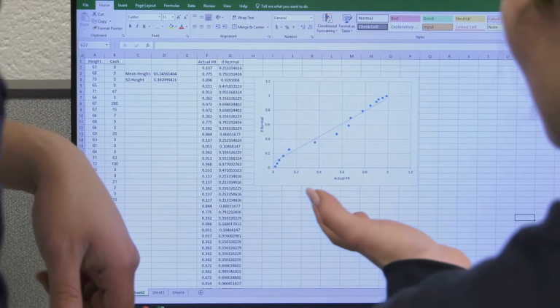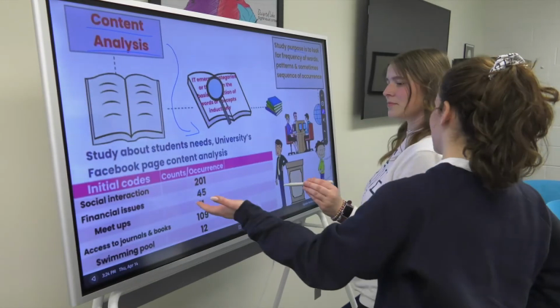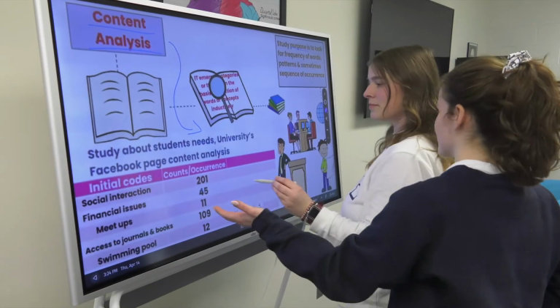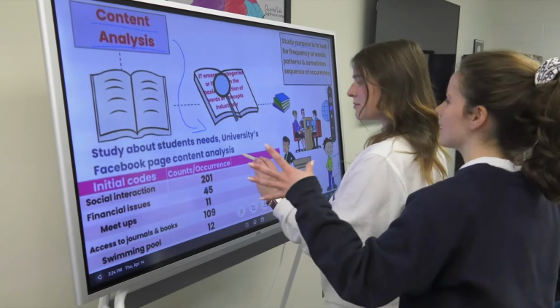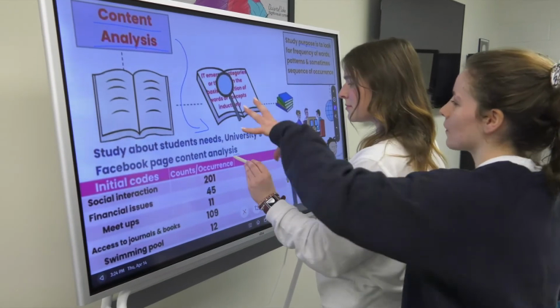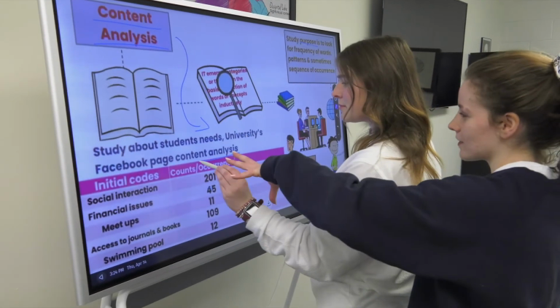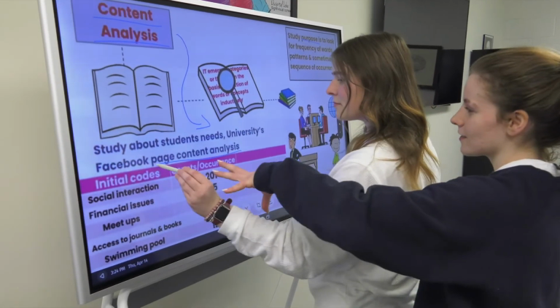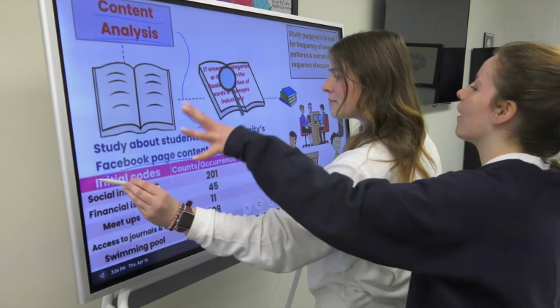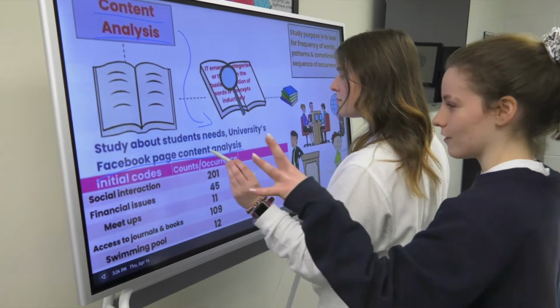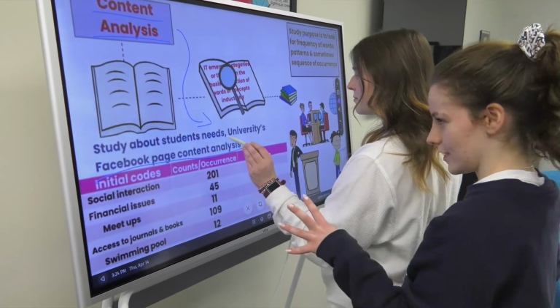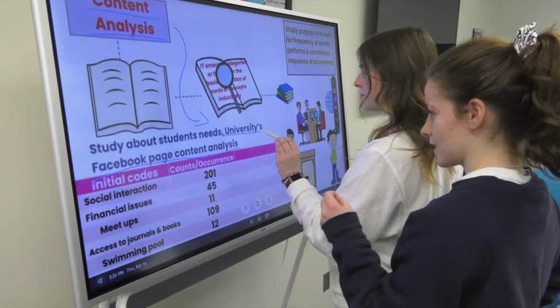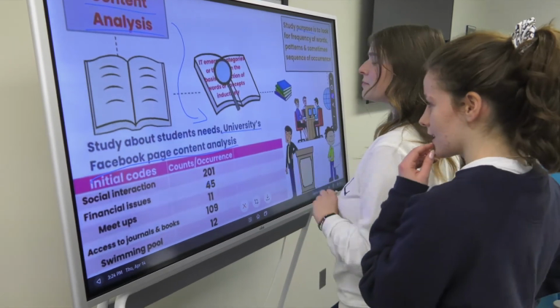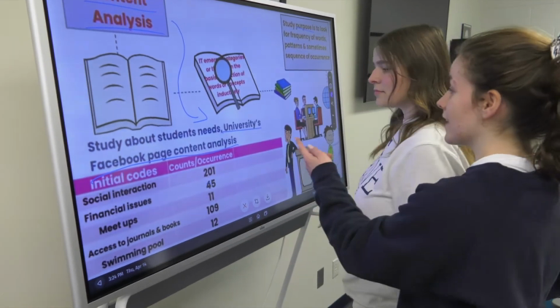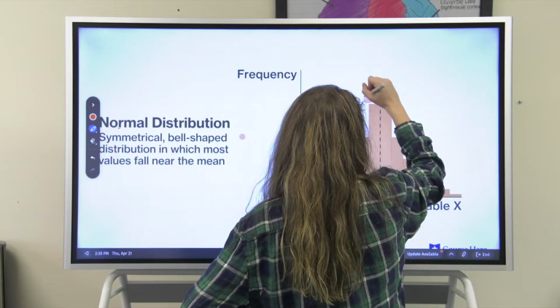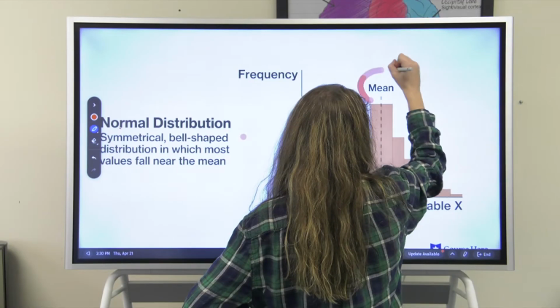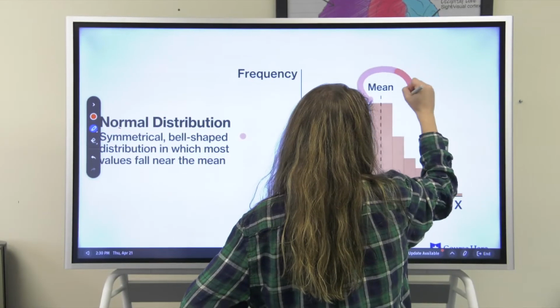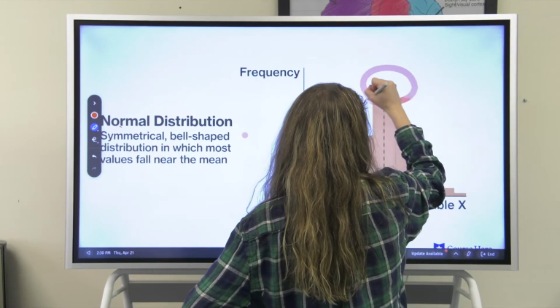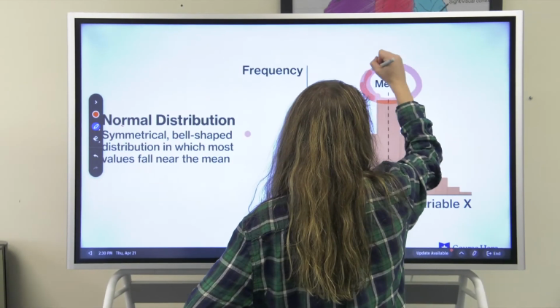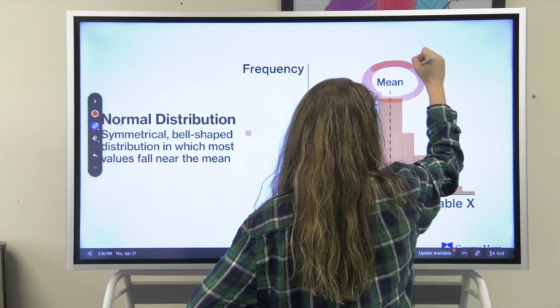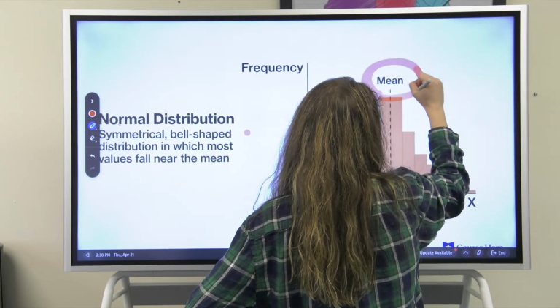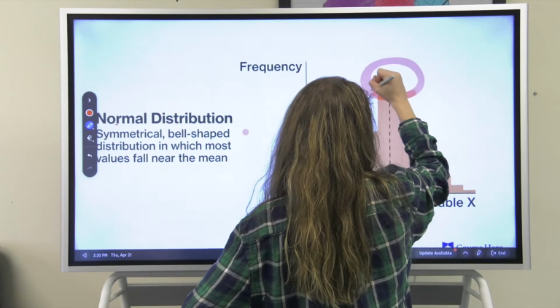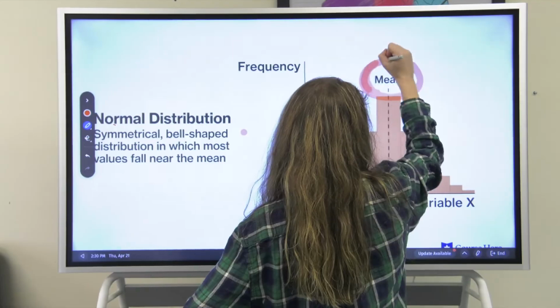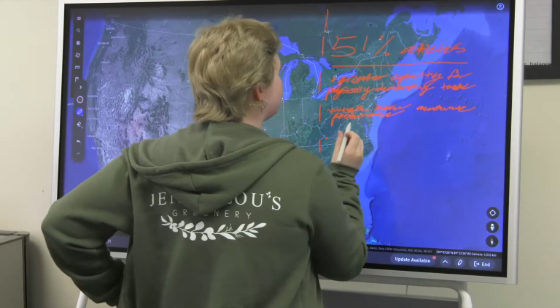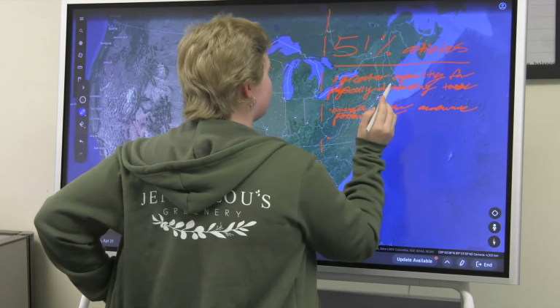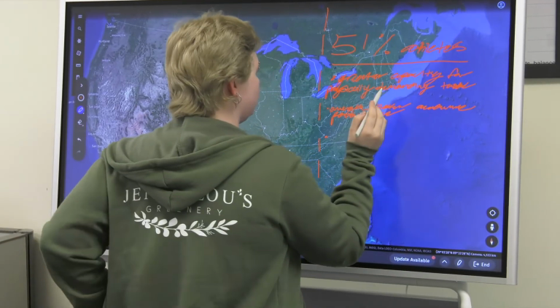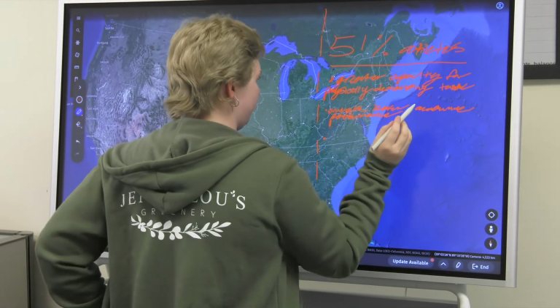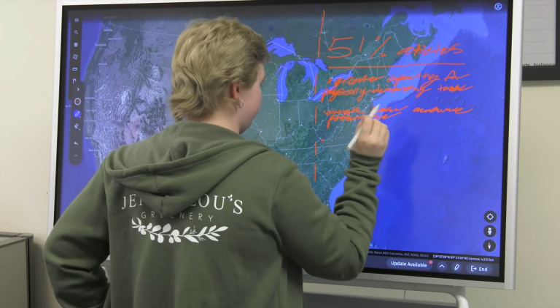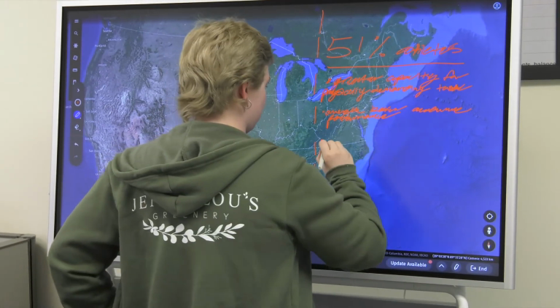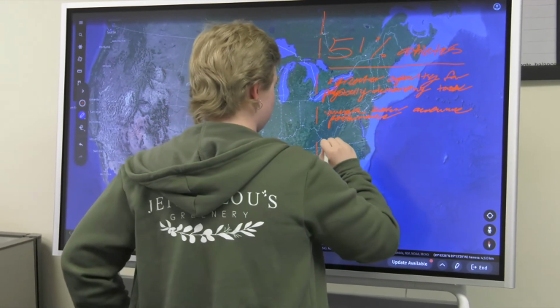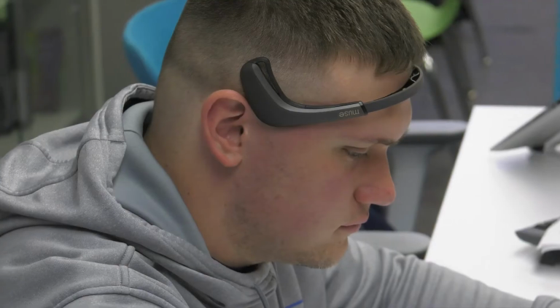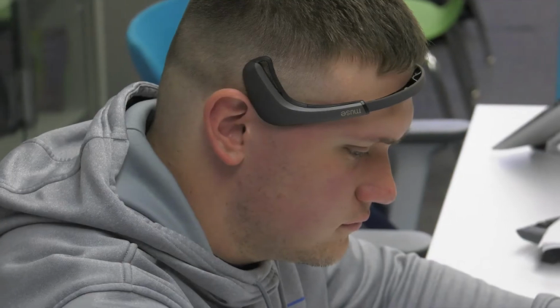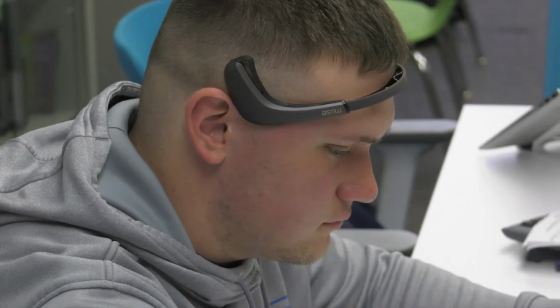Additional equipment, such as the VIBE board, provides easy demonstrations of qualitative analysis, along with observational training for behavioral analysis for clinical practice.